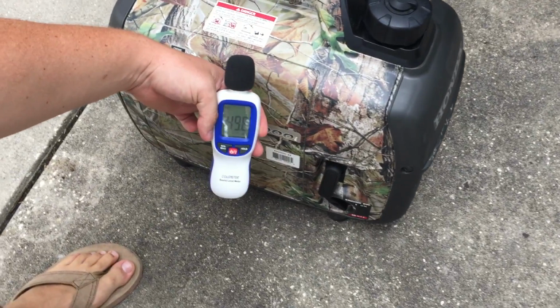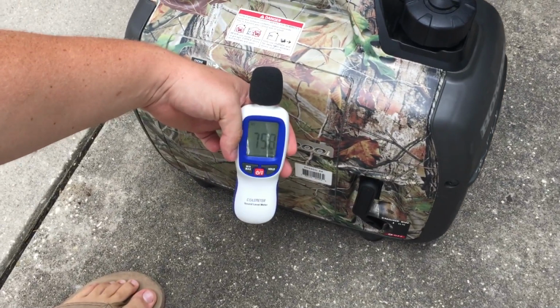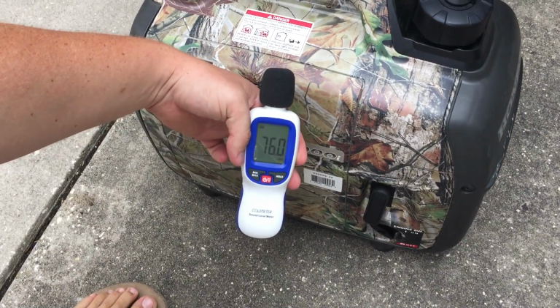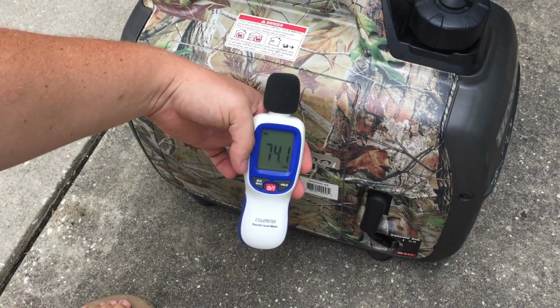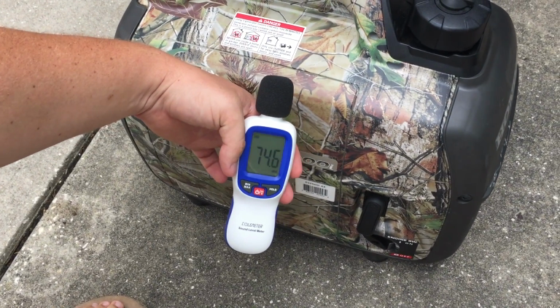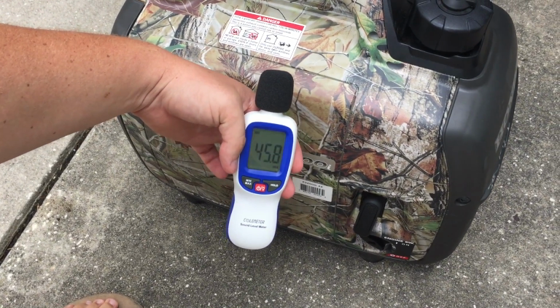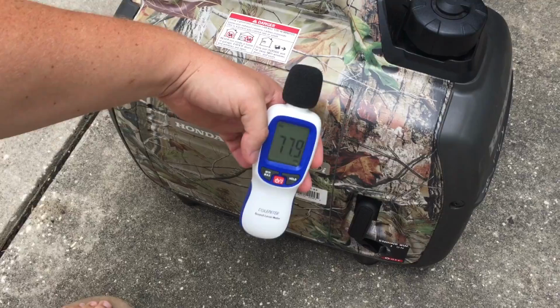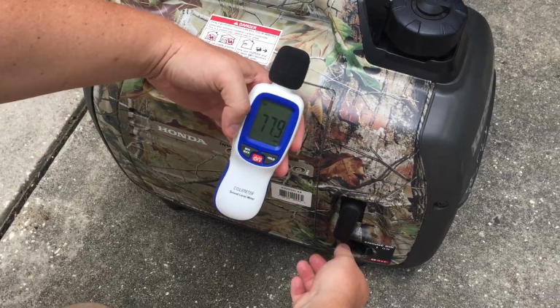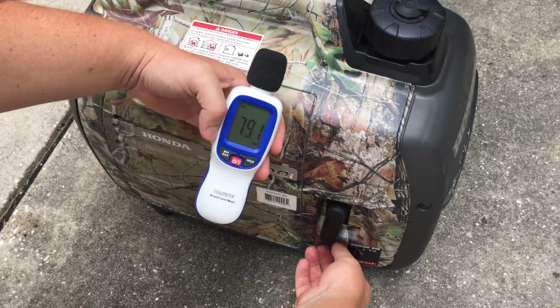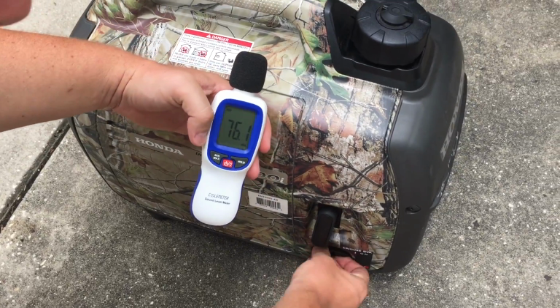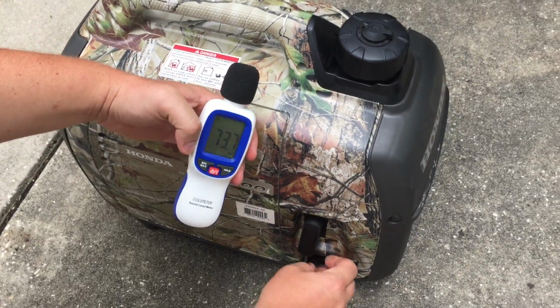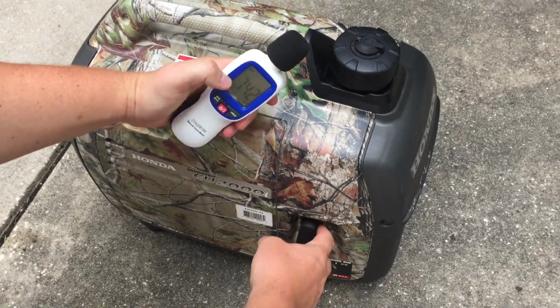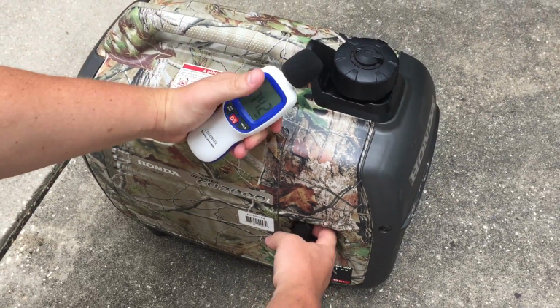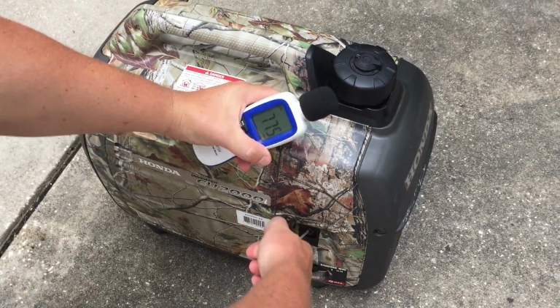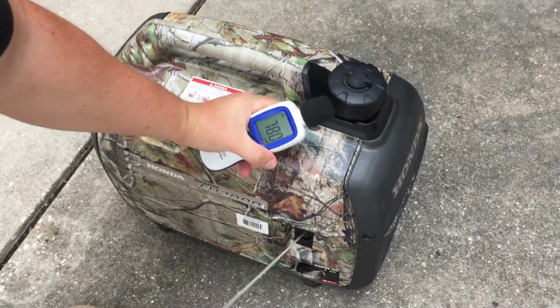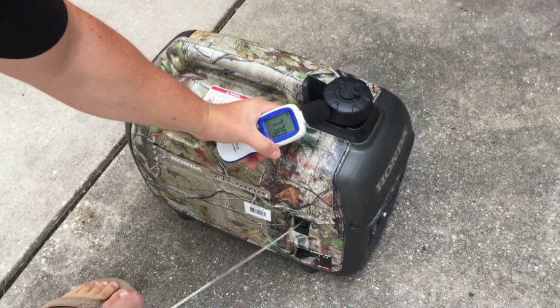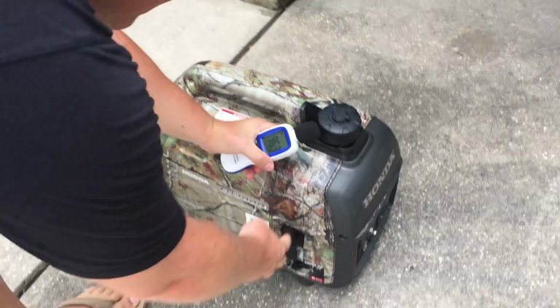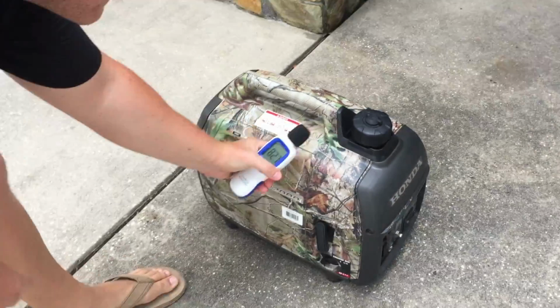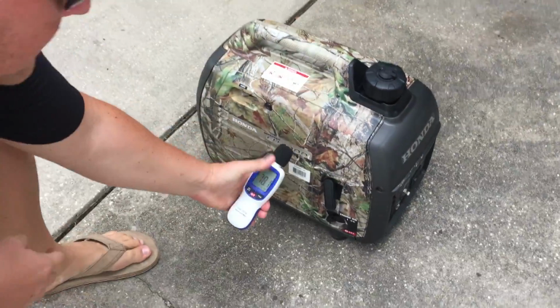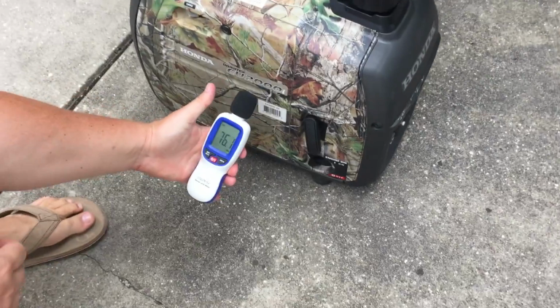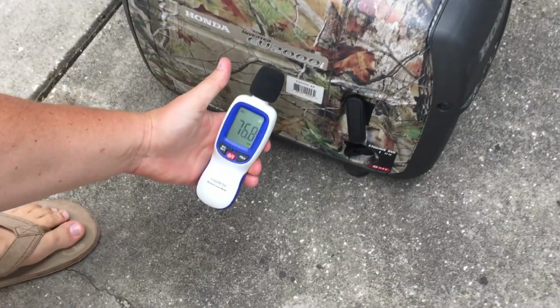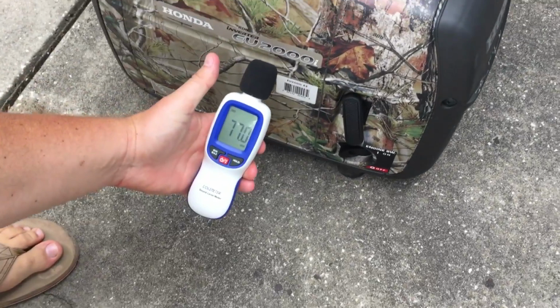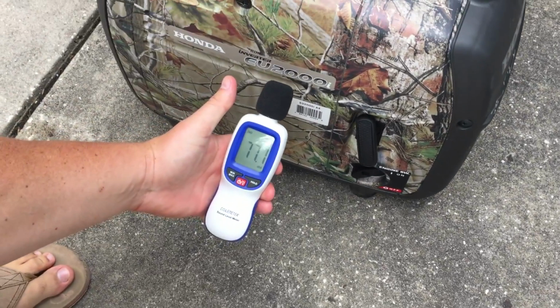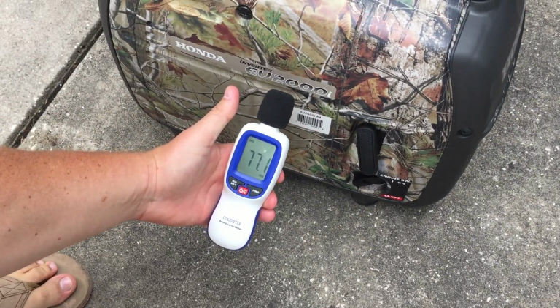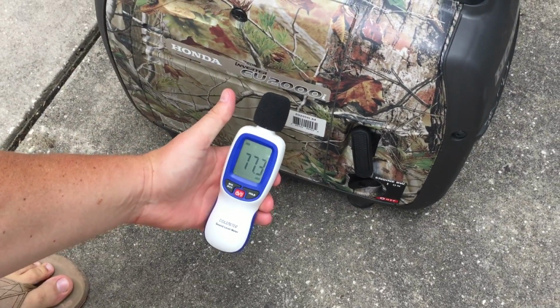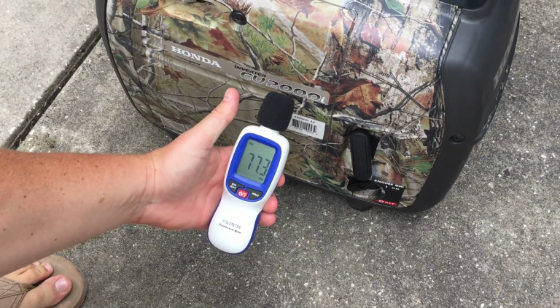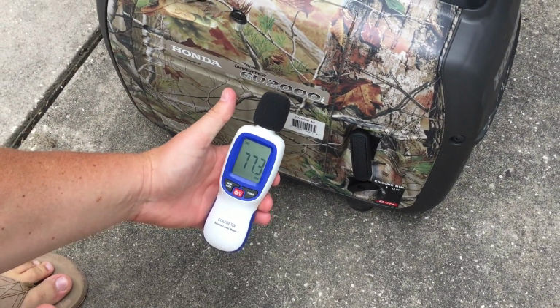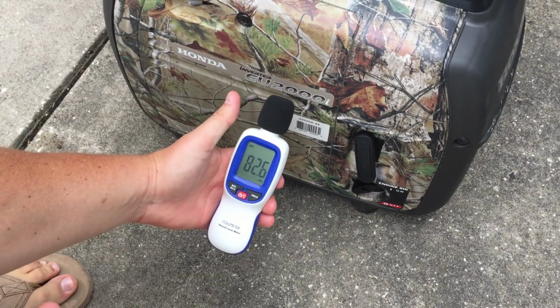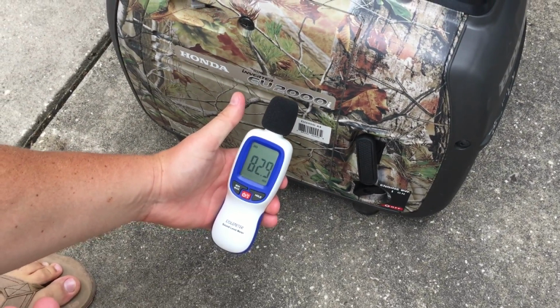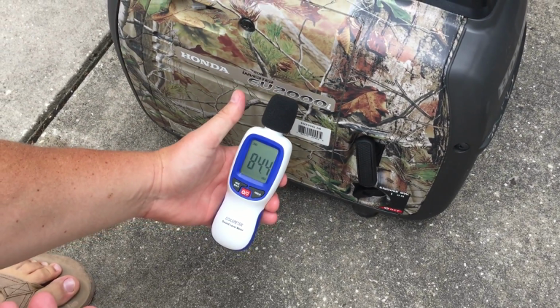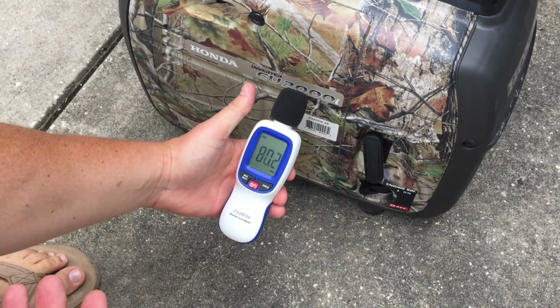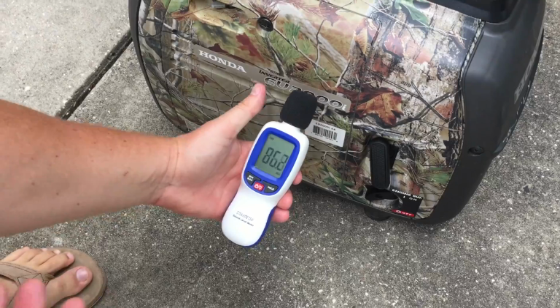45 decibels prior to start. We'll turn the Honda EU 2000 on. 77 decibels right at the unit.